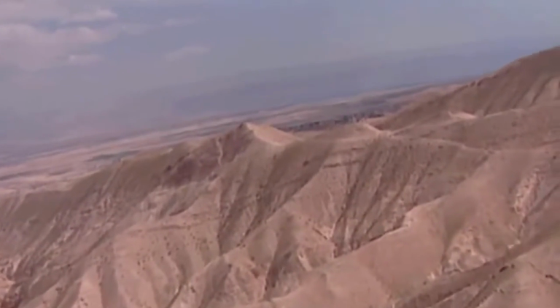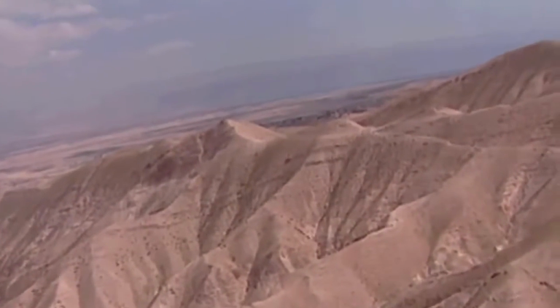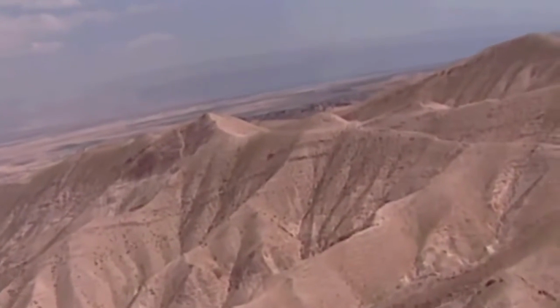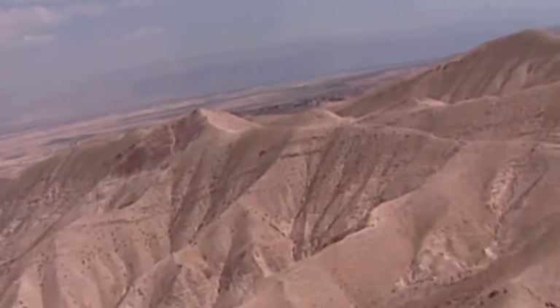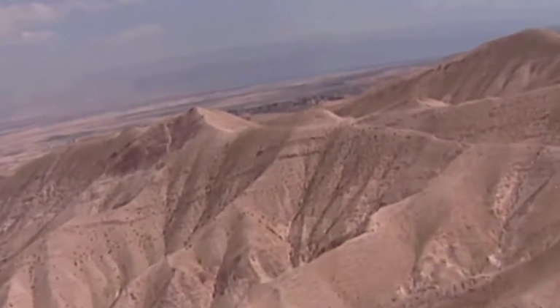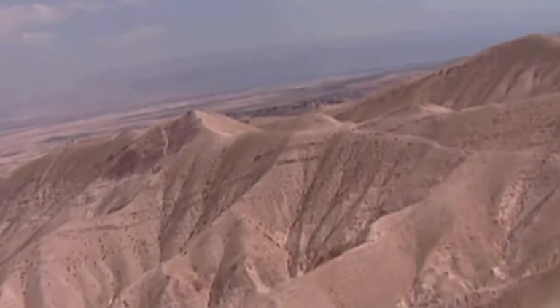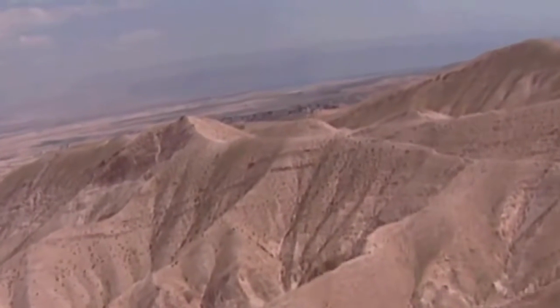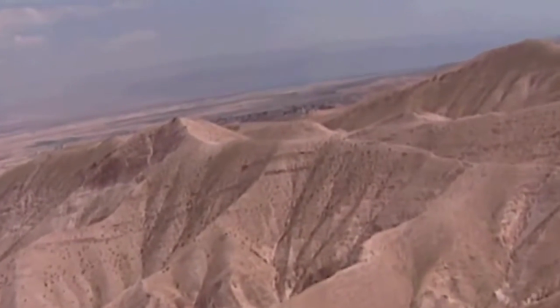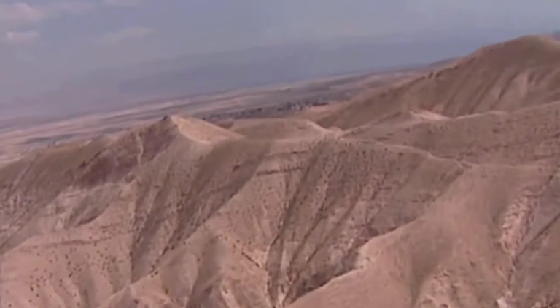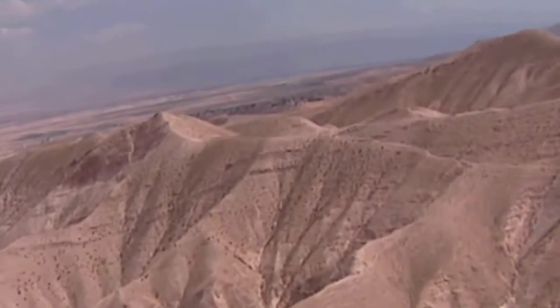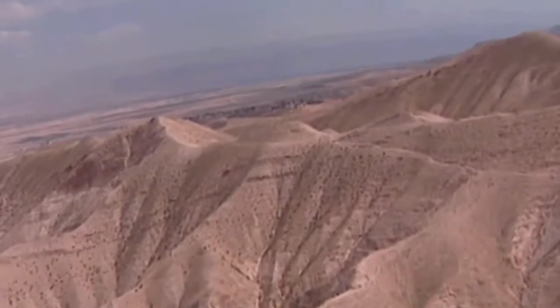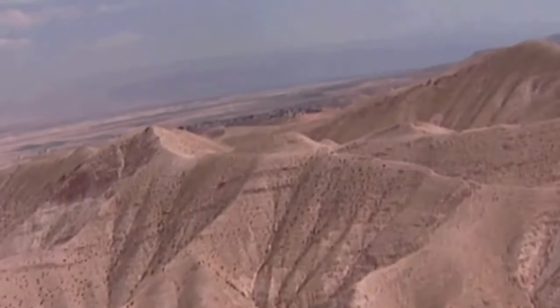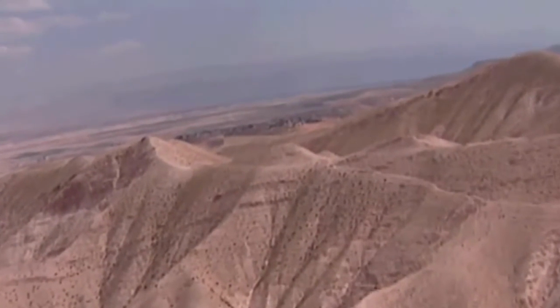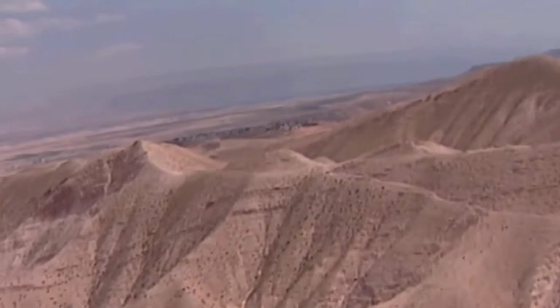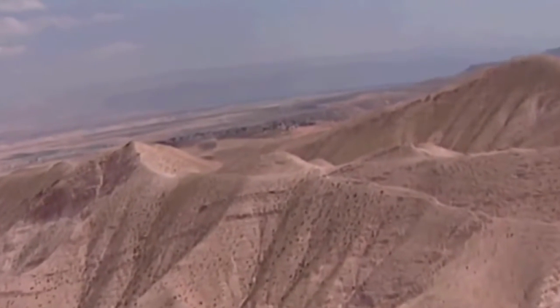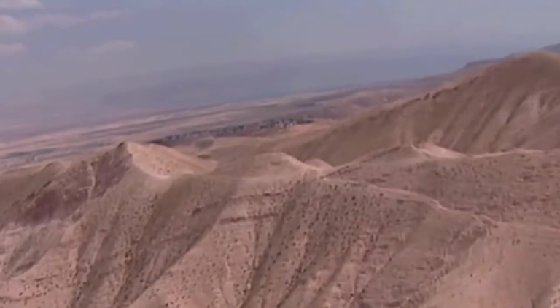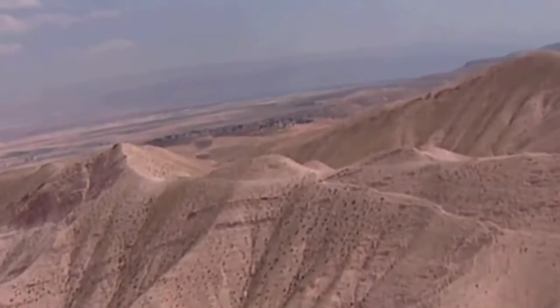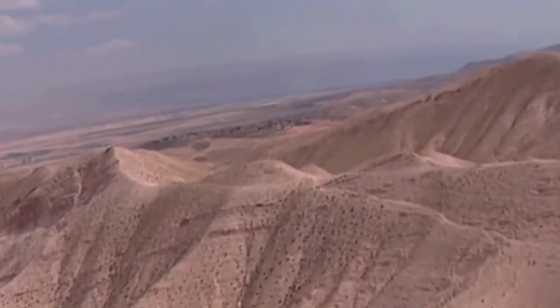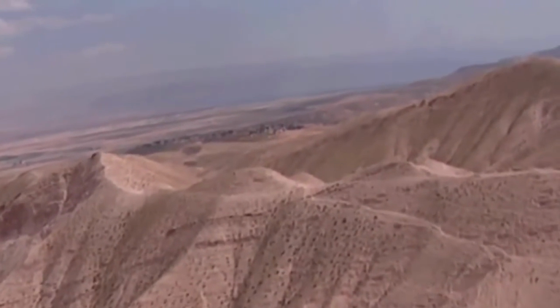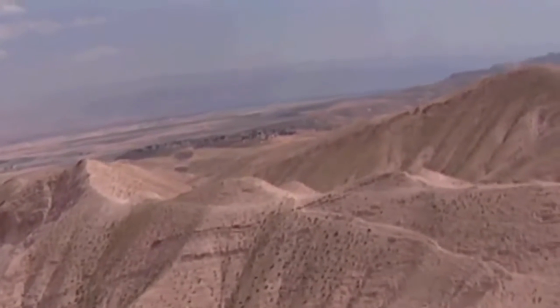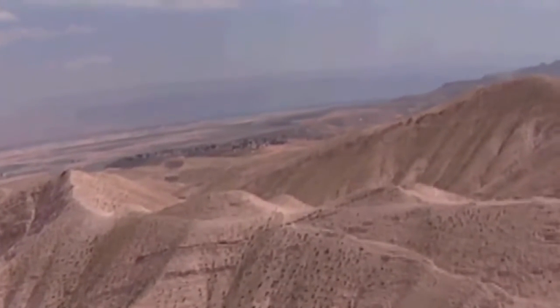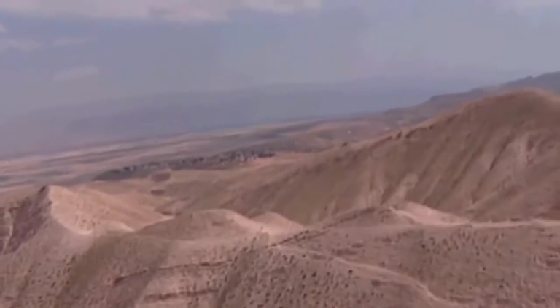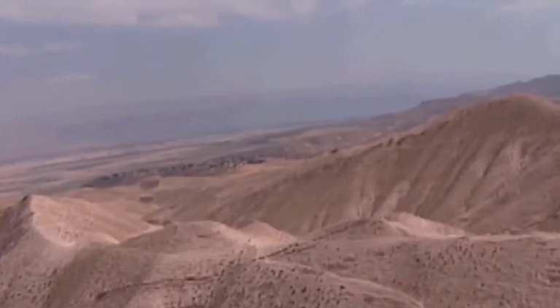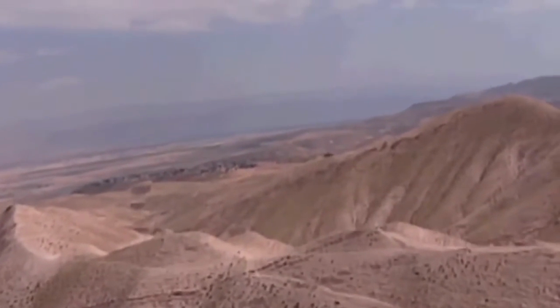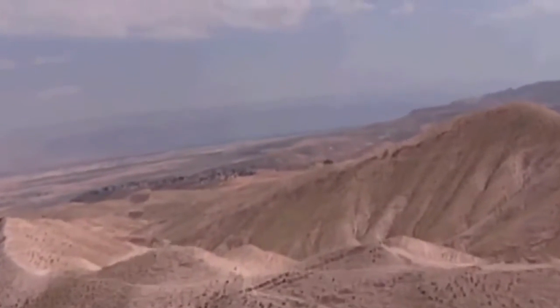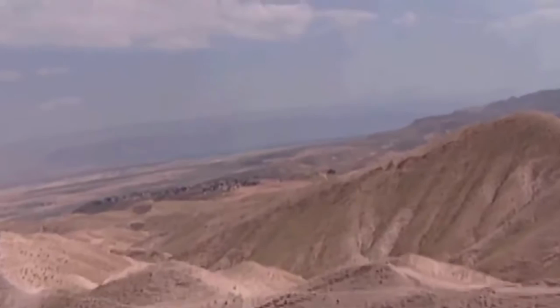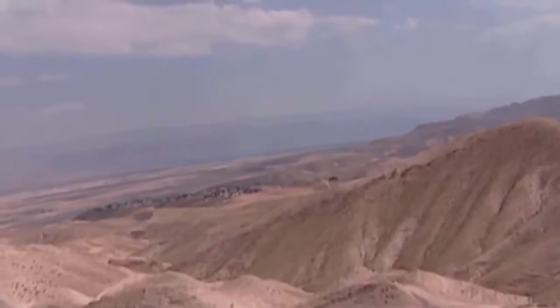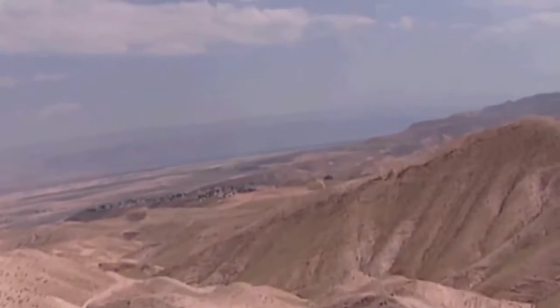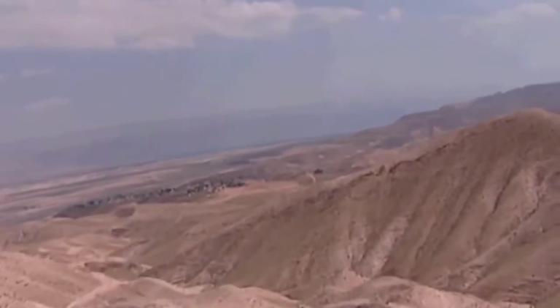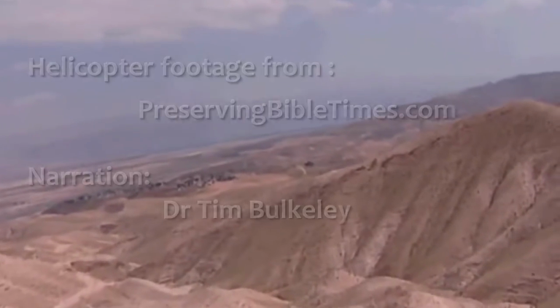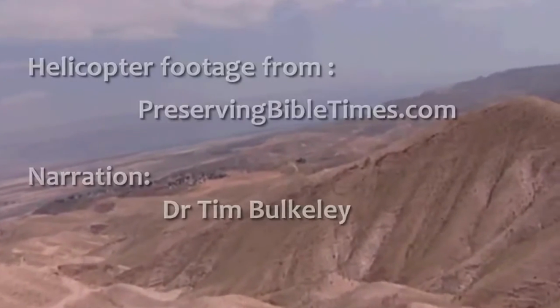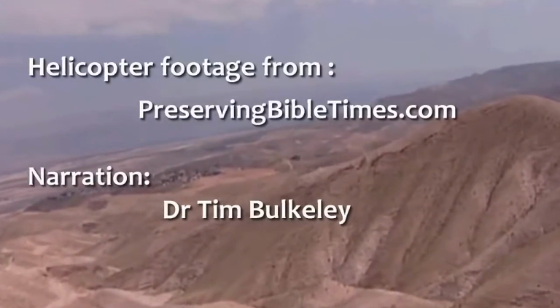You can see how steep the wadis are as we fly down, until we're now in sight of the Dead Sea, having returned to our starting point.